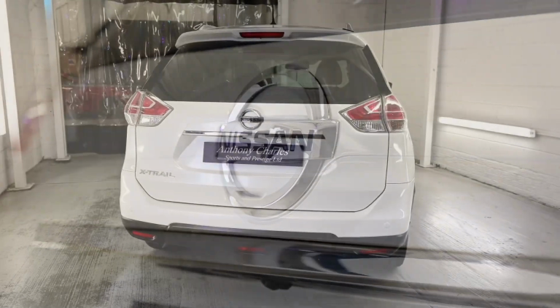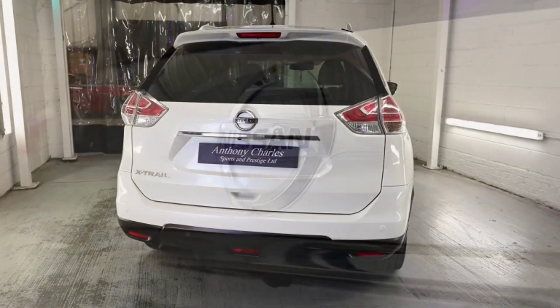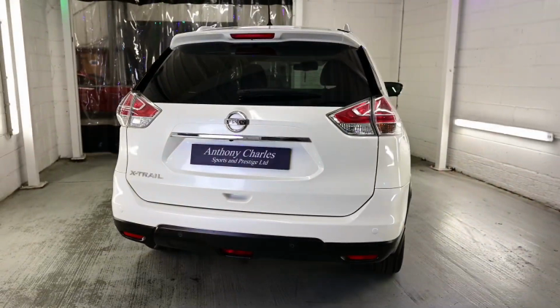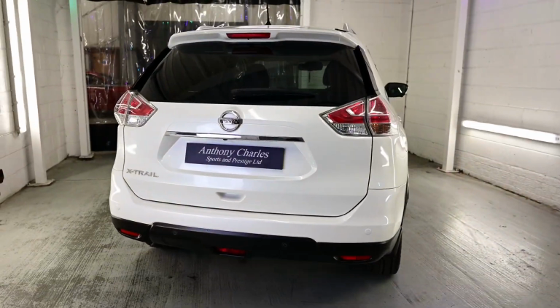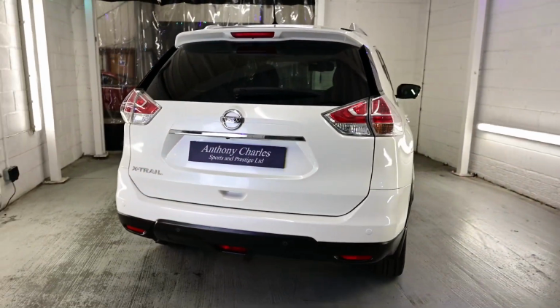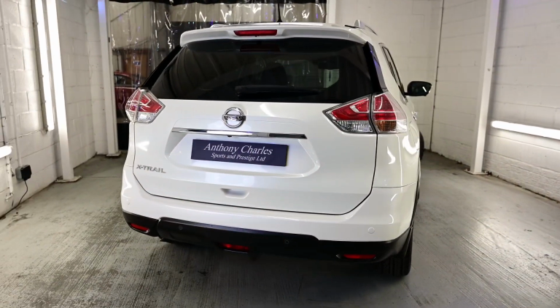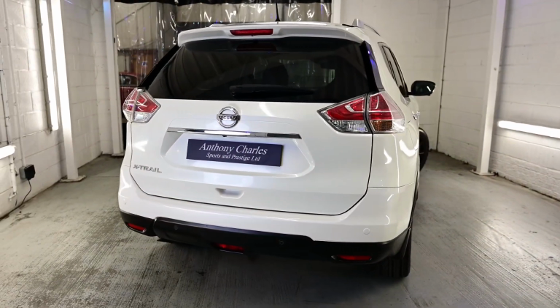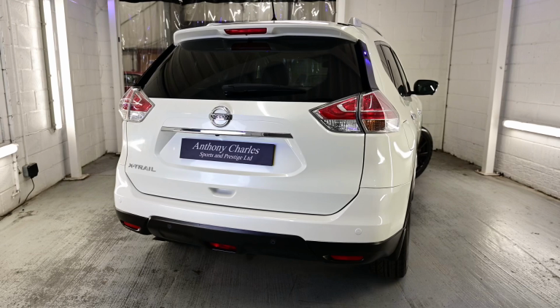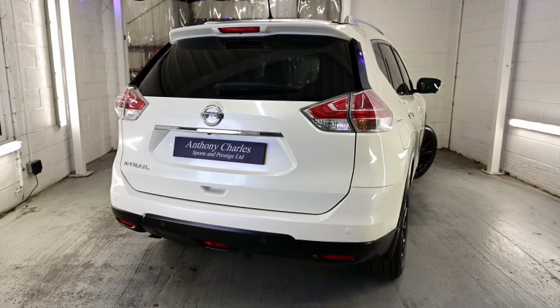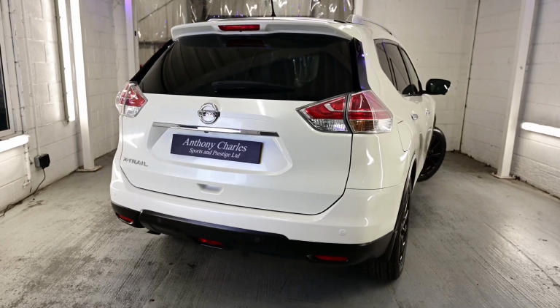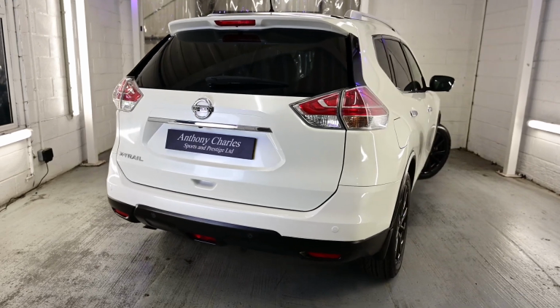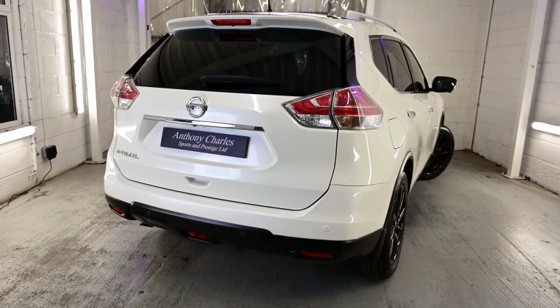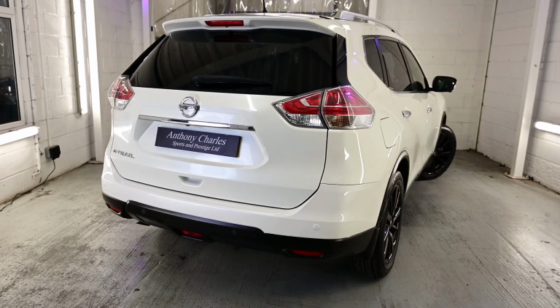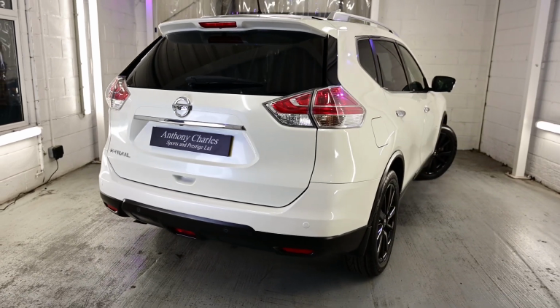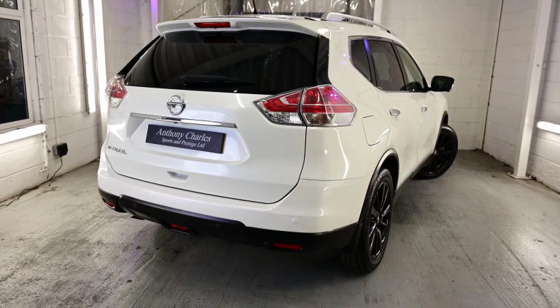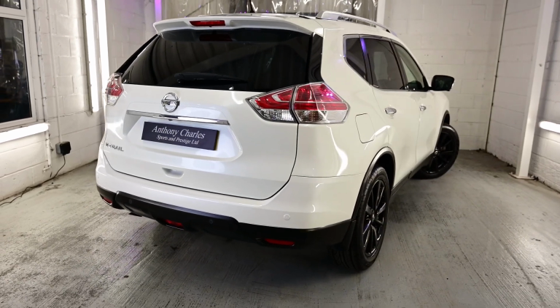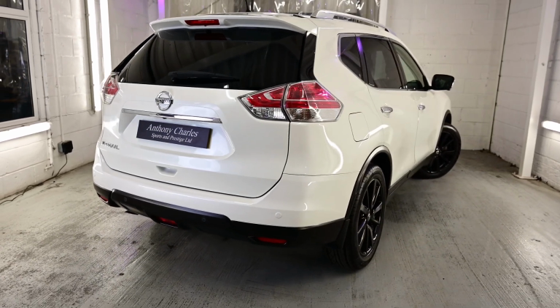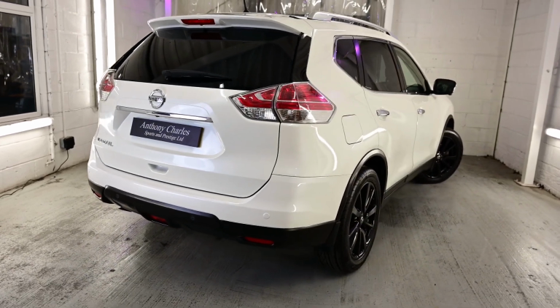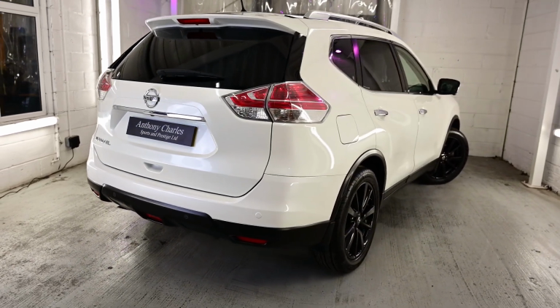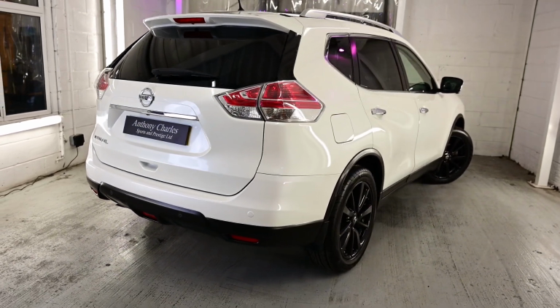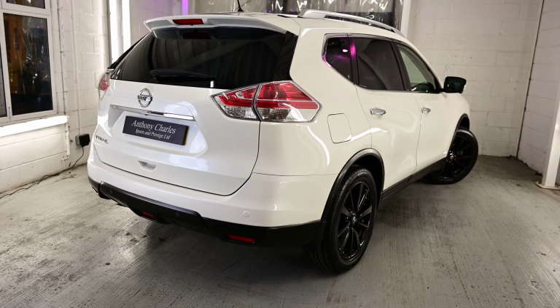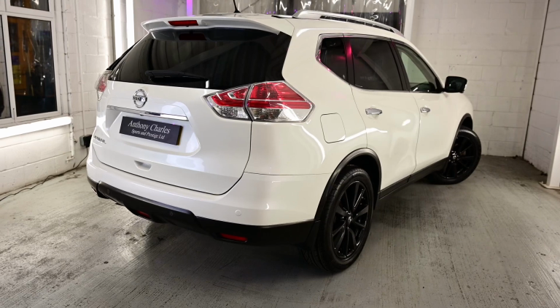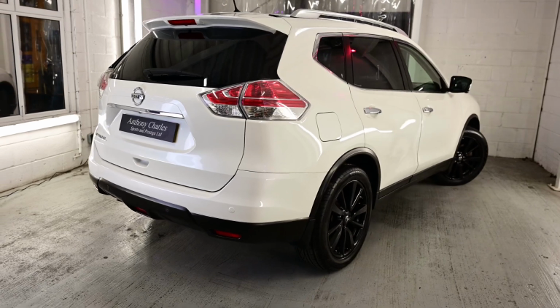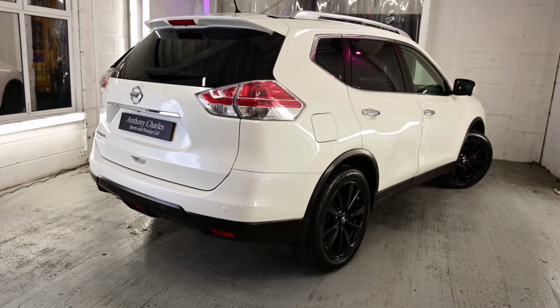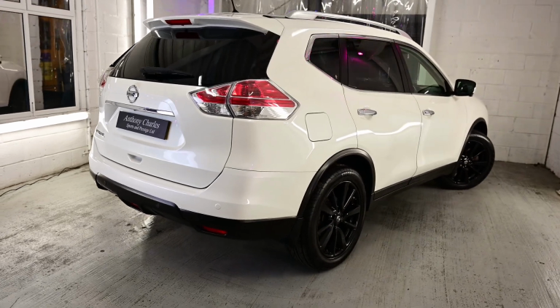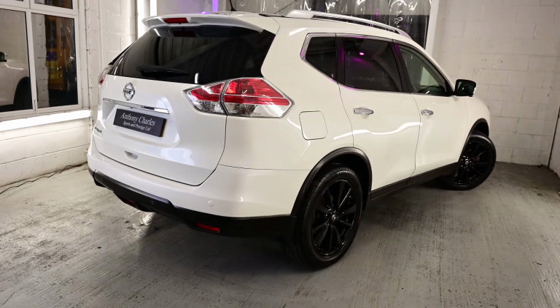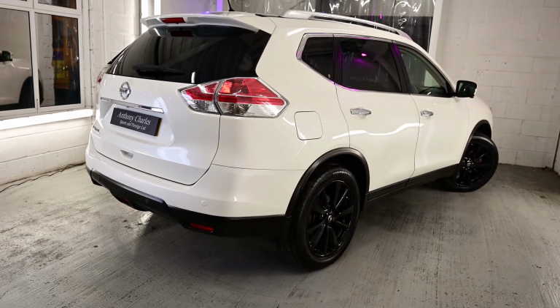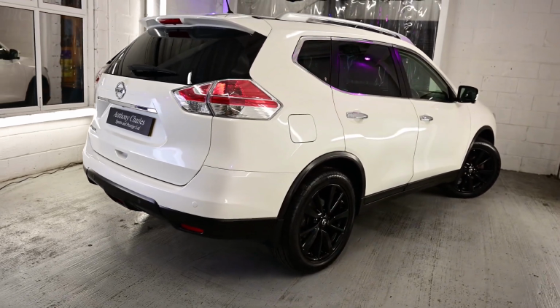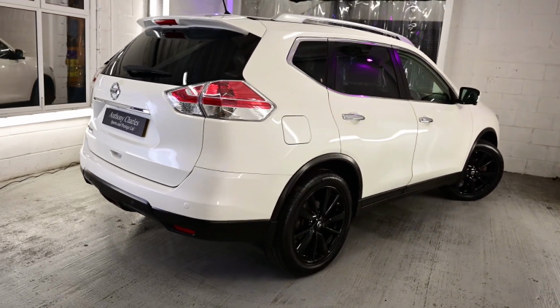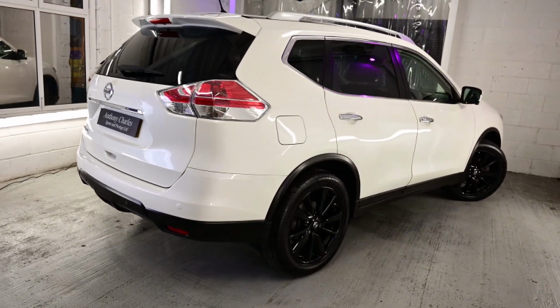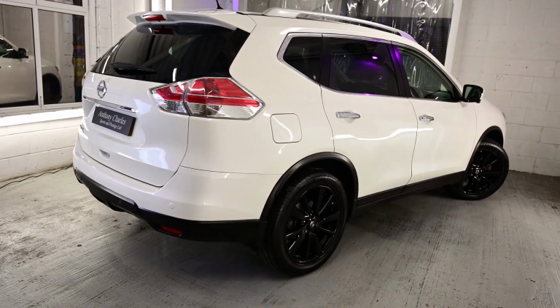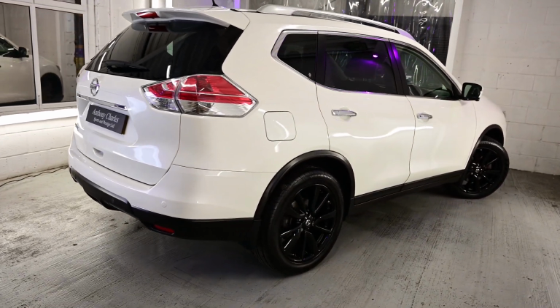The tyre condition is good. This vehicle only has two previous owners and it will have a full 12 months MOT, a full health check before sale, and all of our vehicles come with a comprehensive warranty.